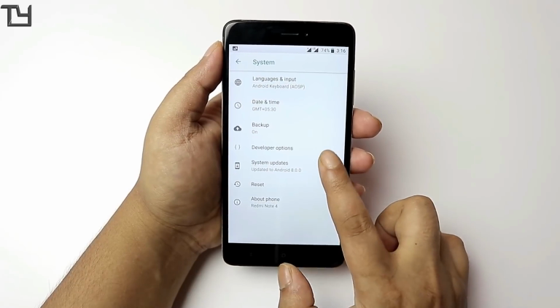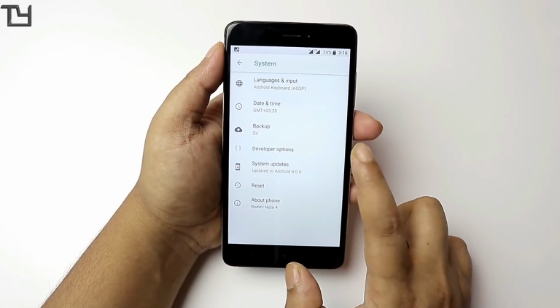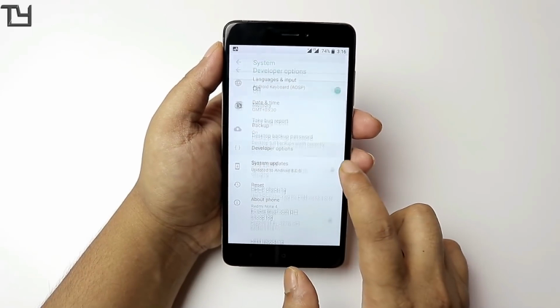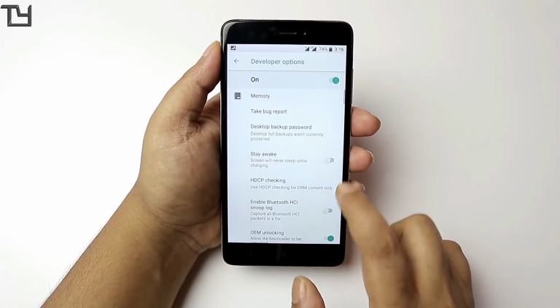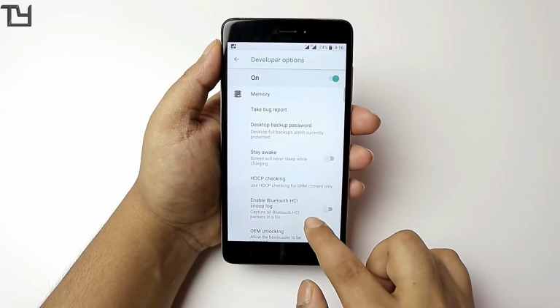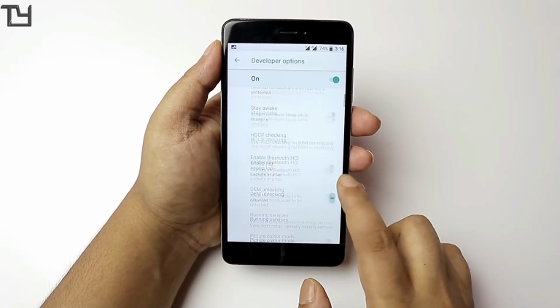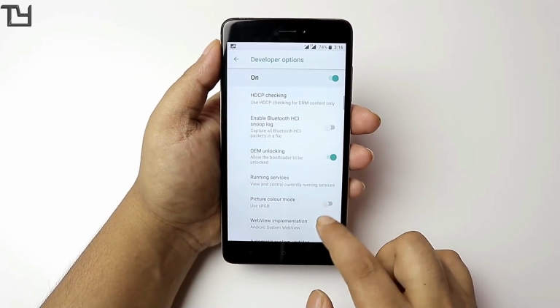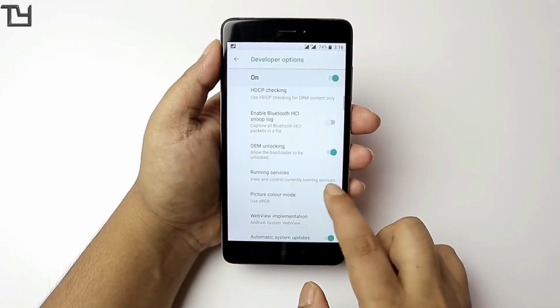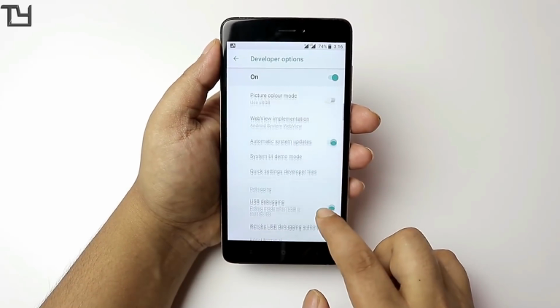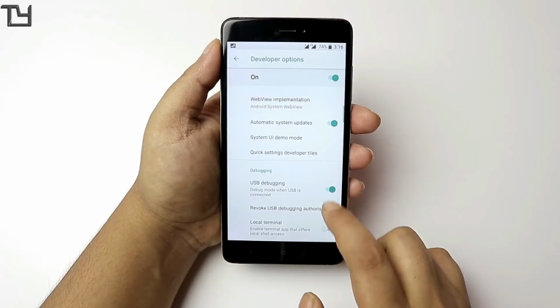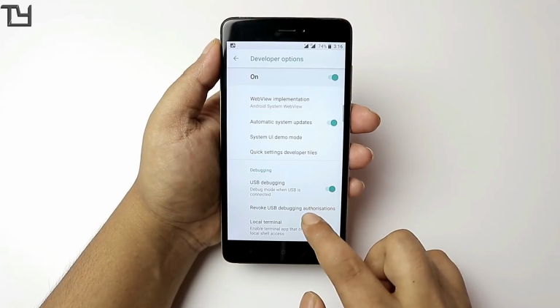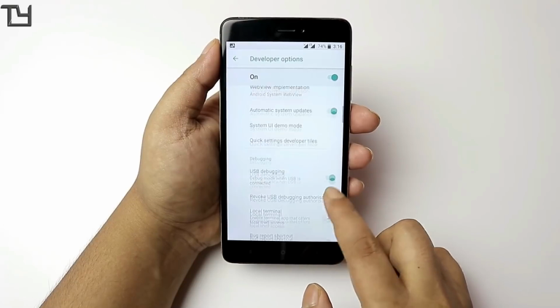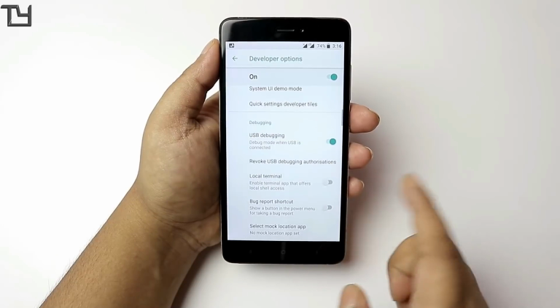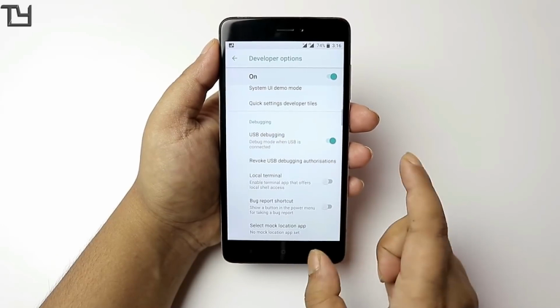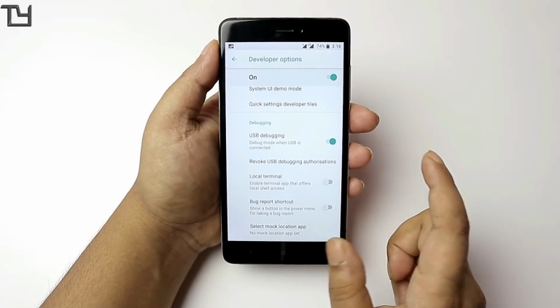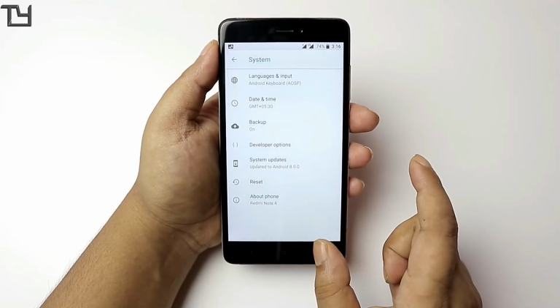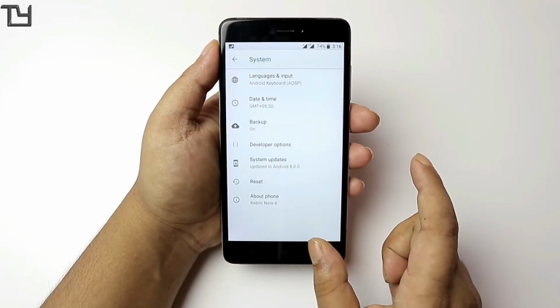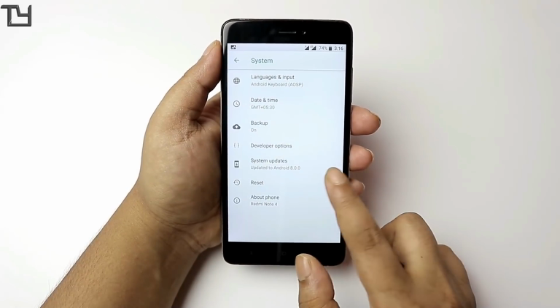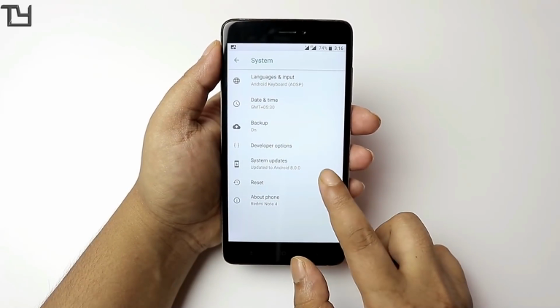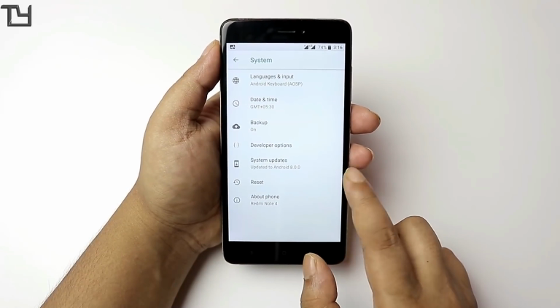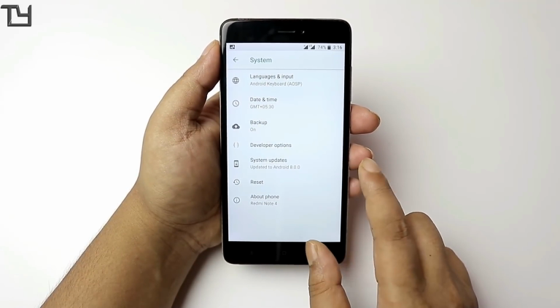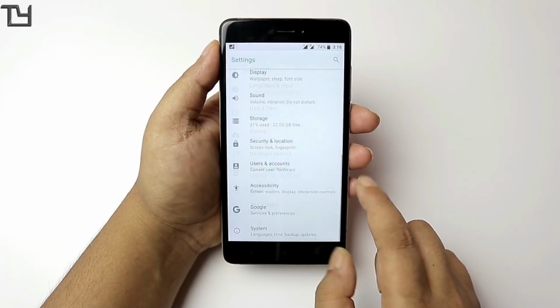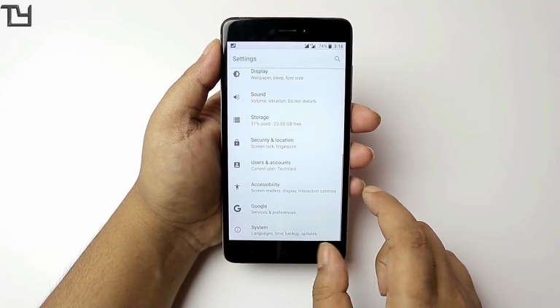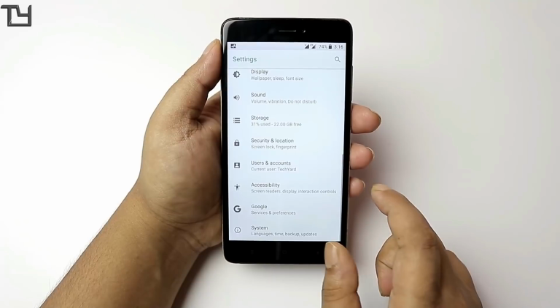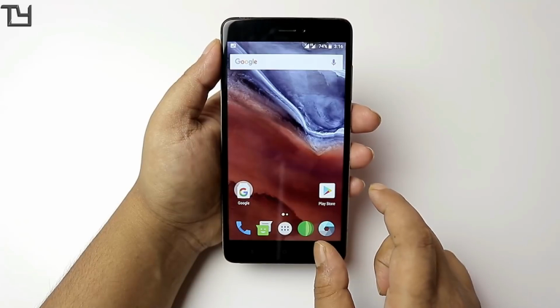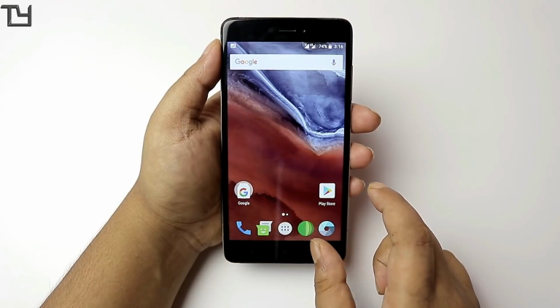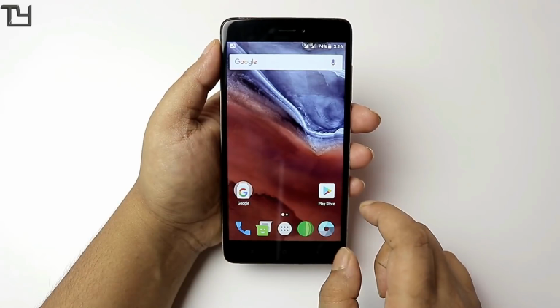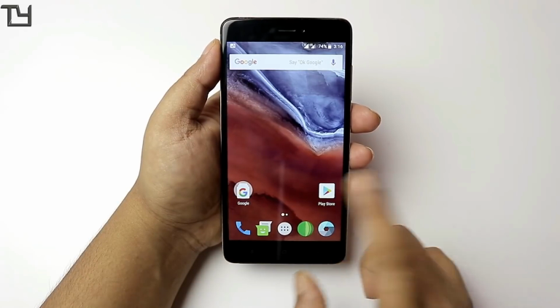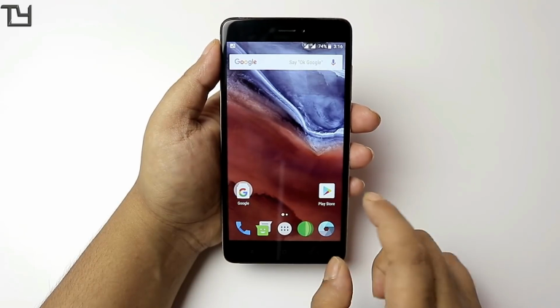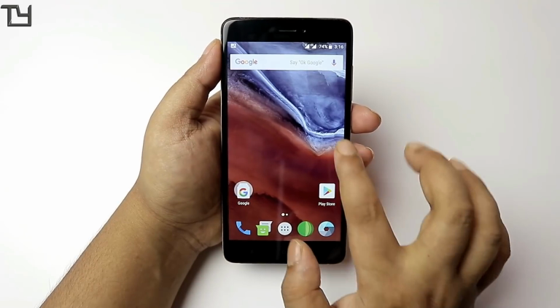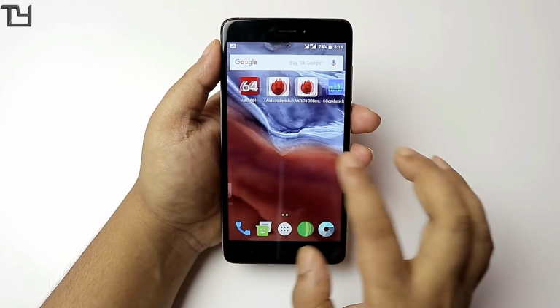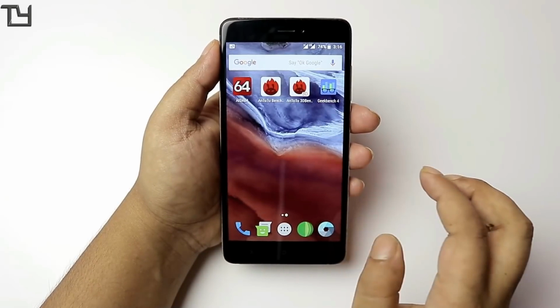The Oreo version is 8.0.0 — that's the only advantage. But if you really want to use that advantage, you have to sacrifice a lot of things. First of all, you have to sacrifice the stable ROM that you are currently on.